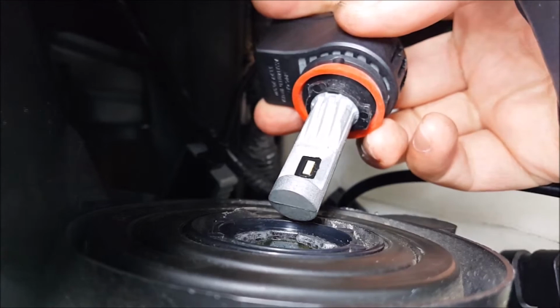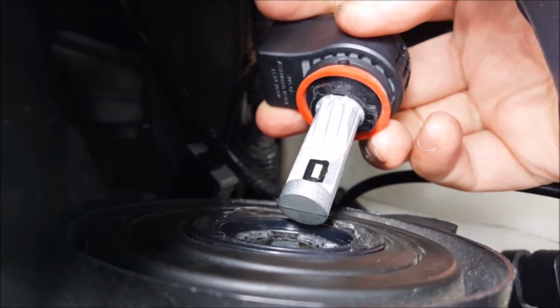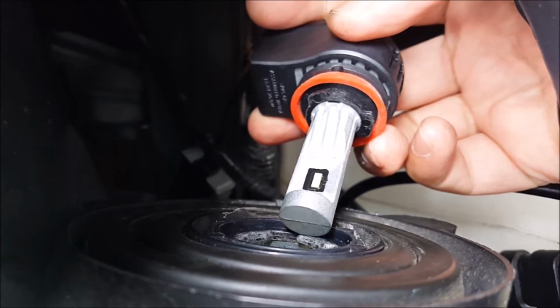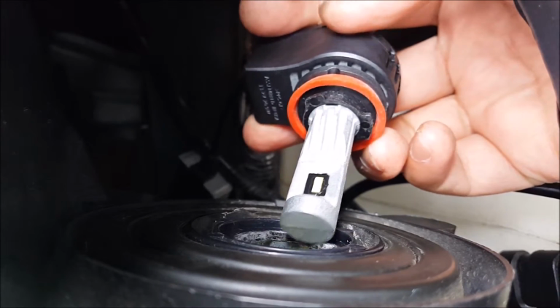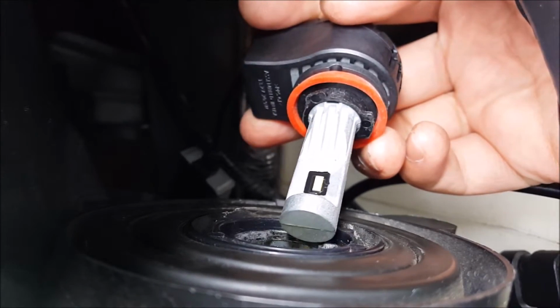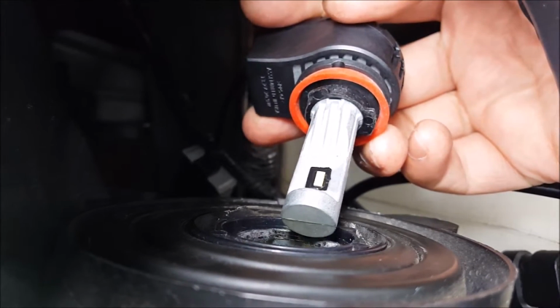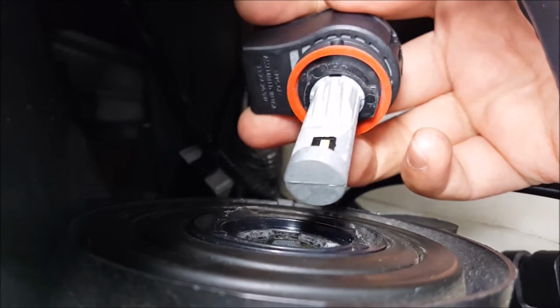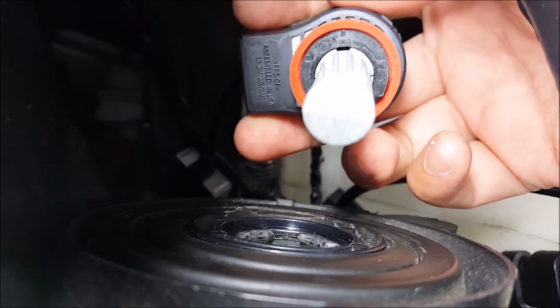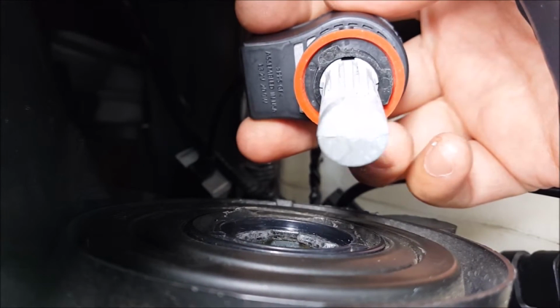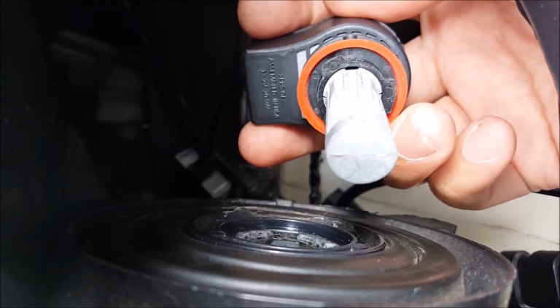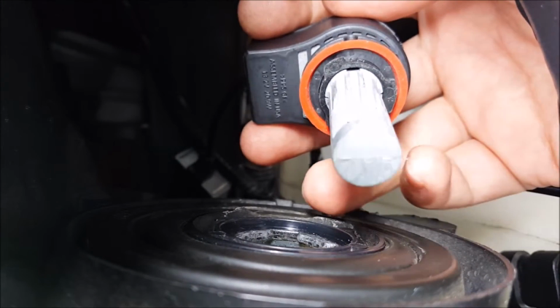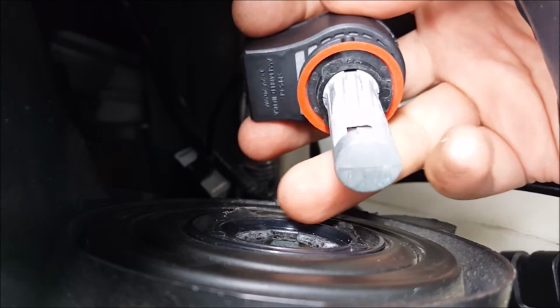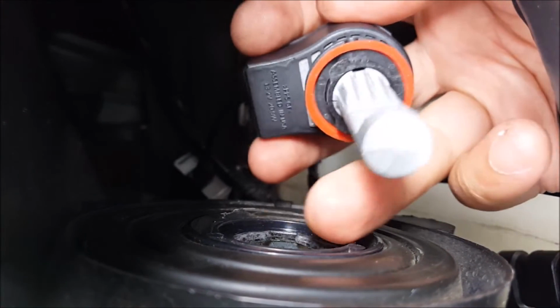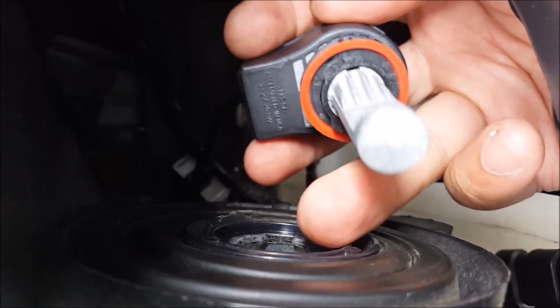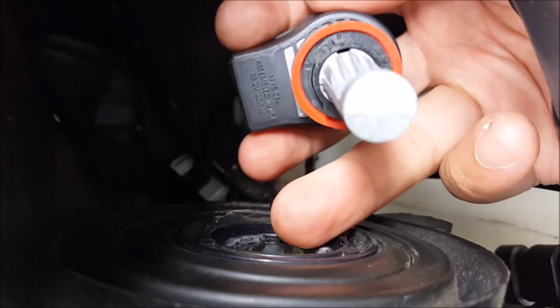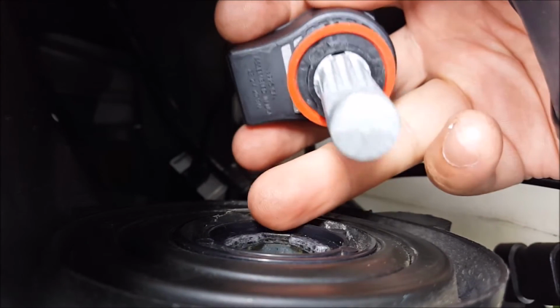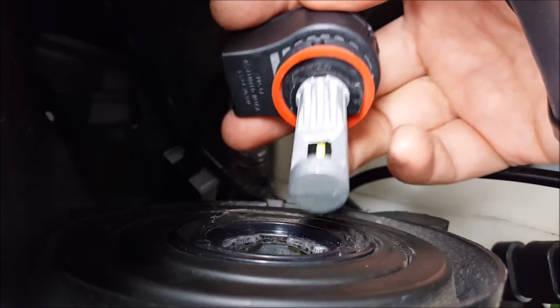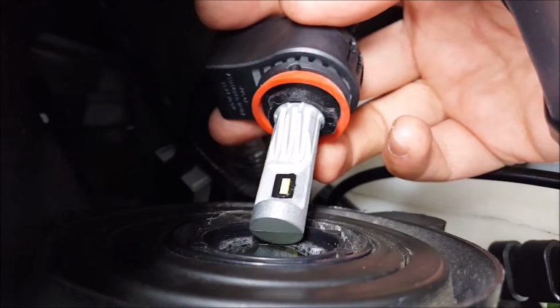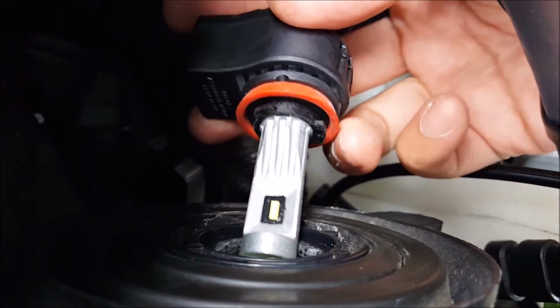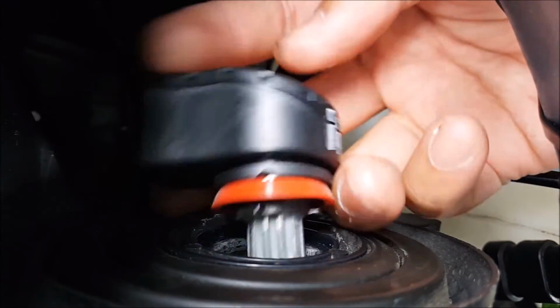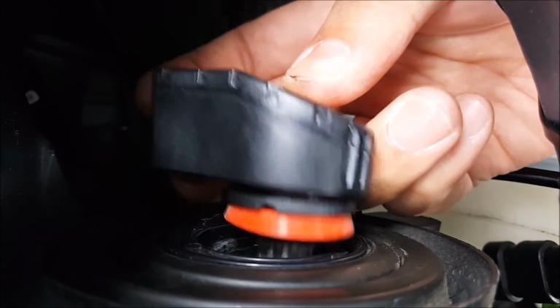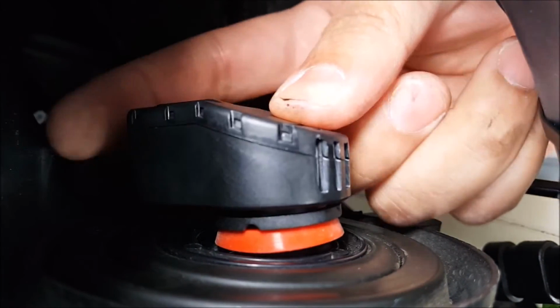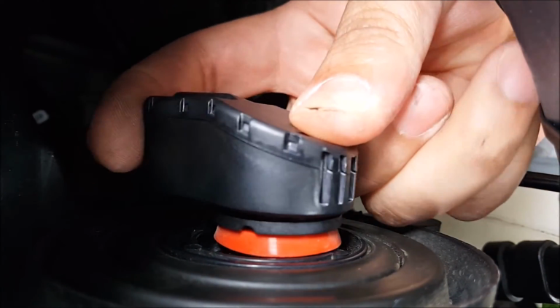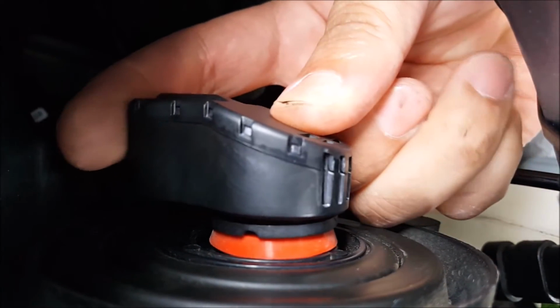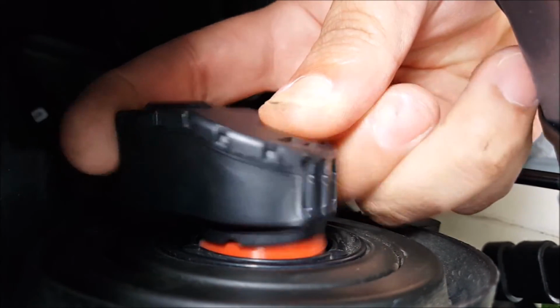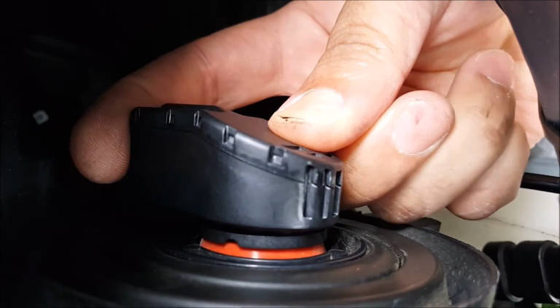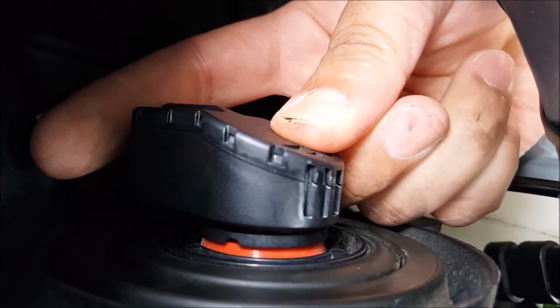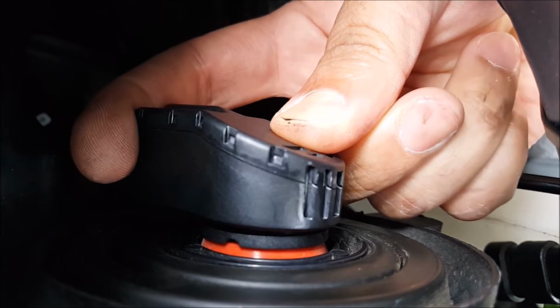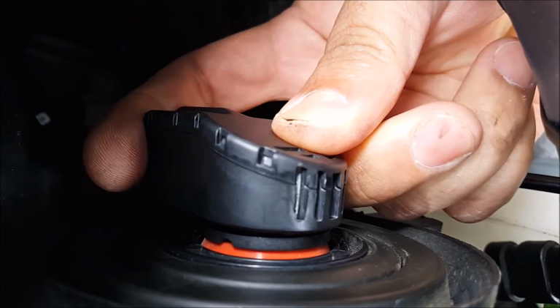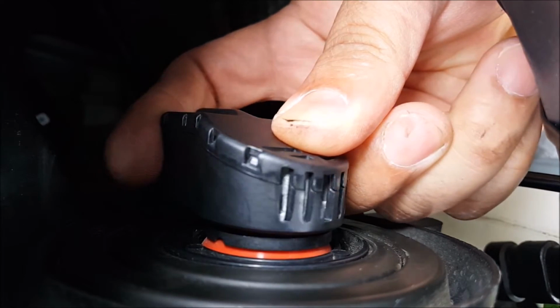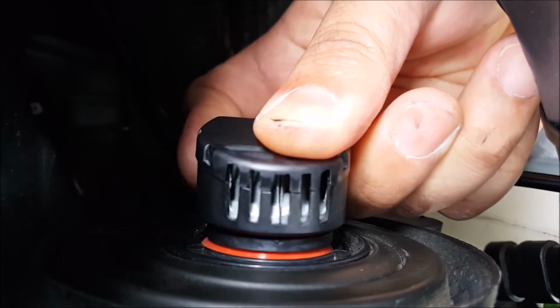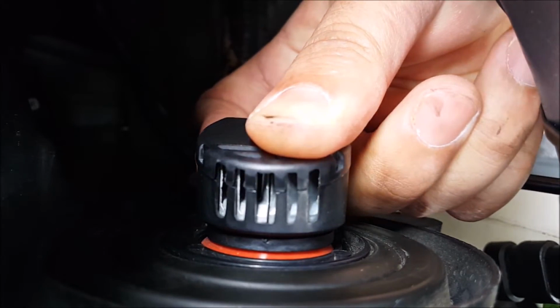Next, take the new LED and insert it into the headlight housing. You see those three black tabs? That's the collar aligning with the cutout on the headlight. So line those up, push down, and turn.